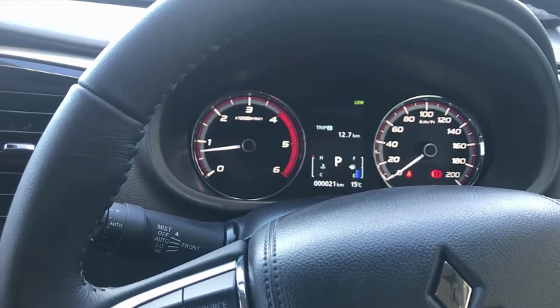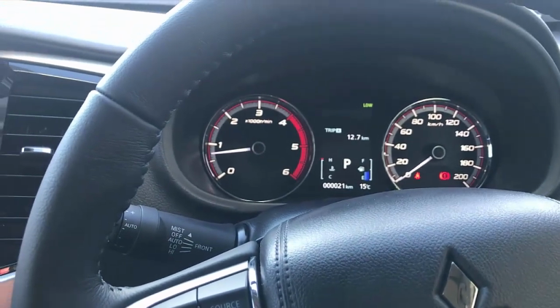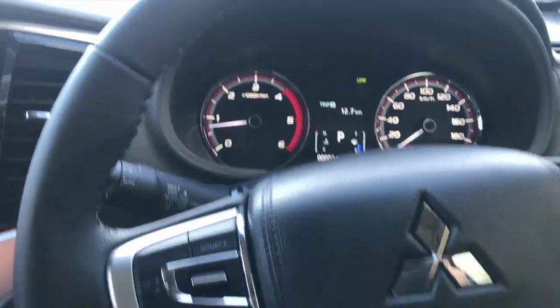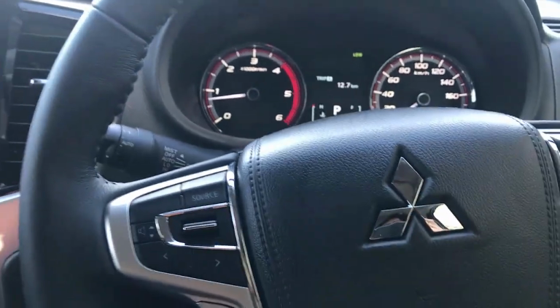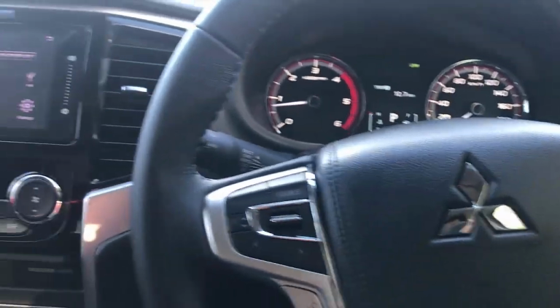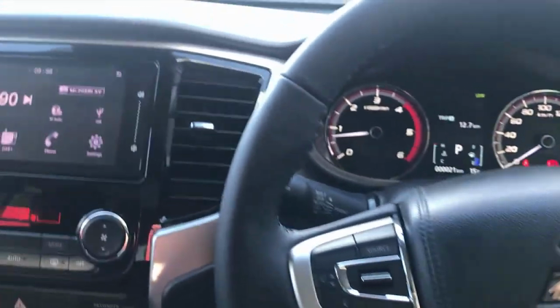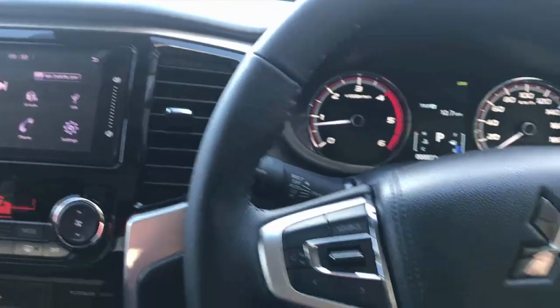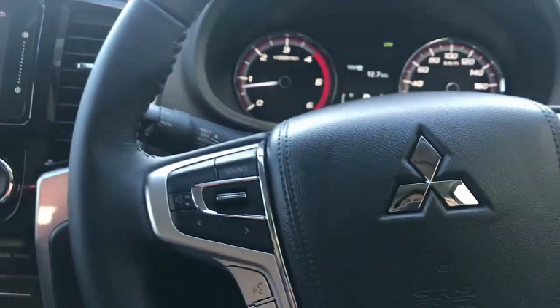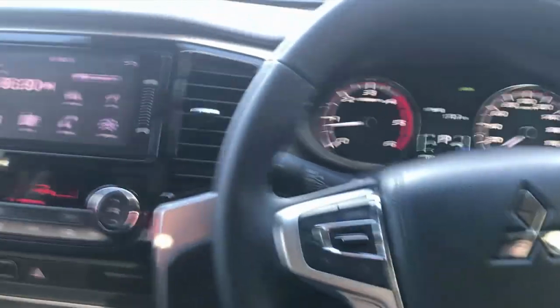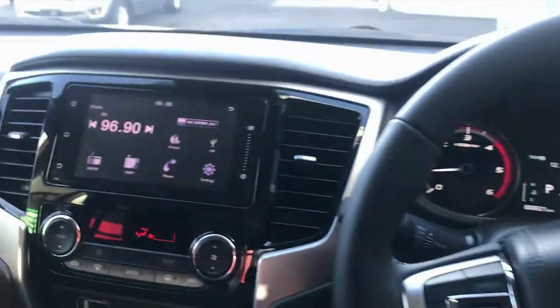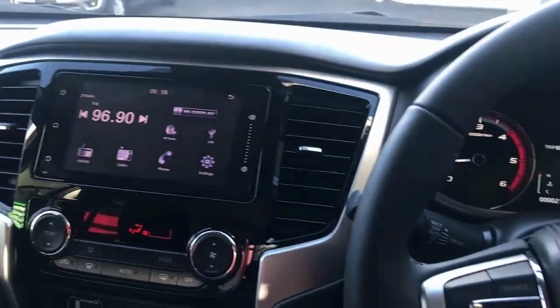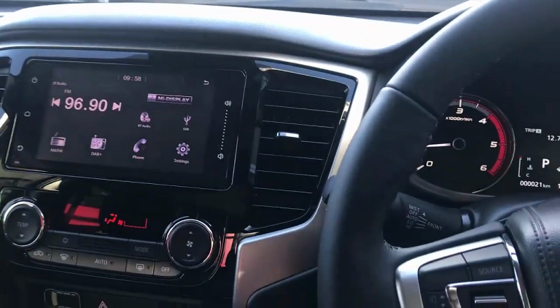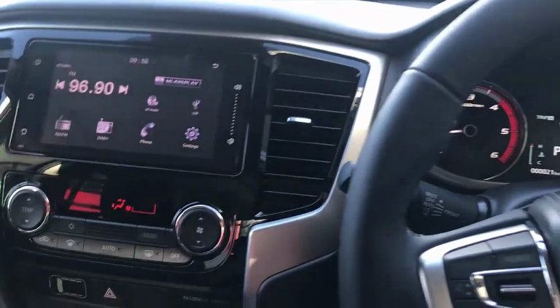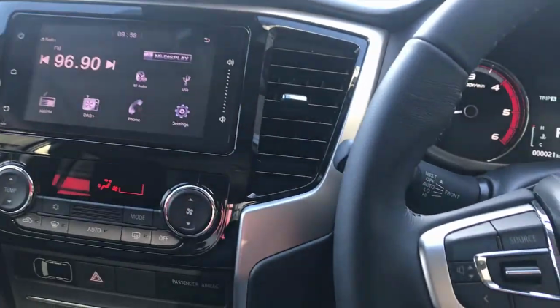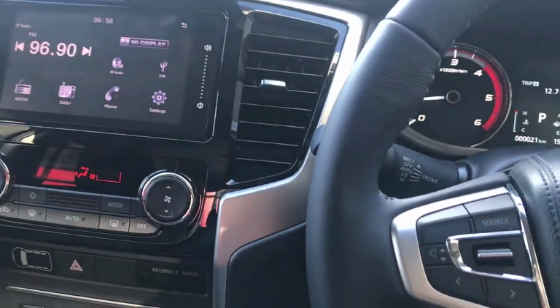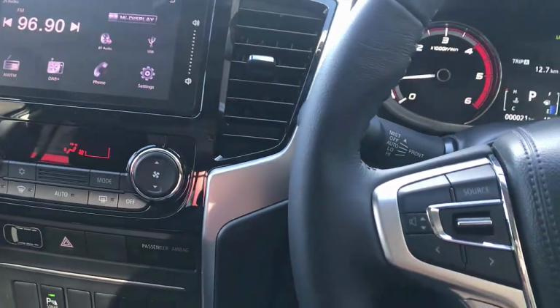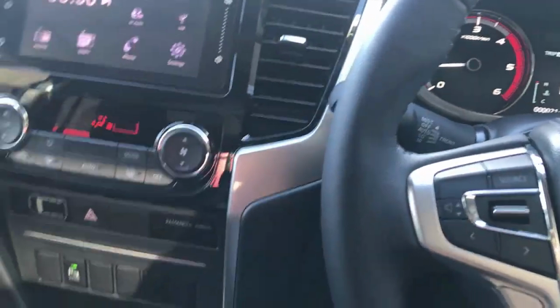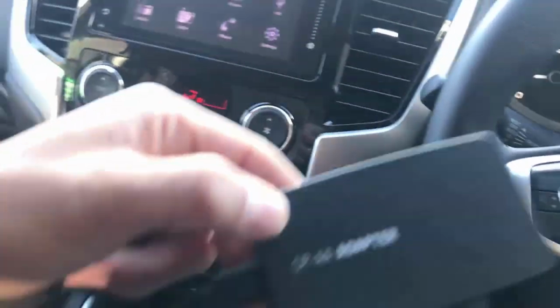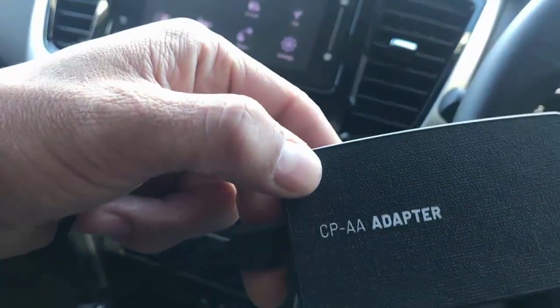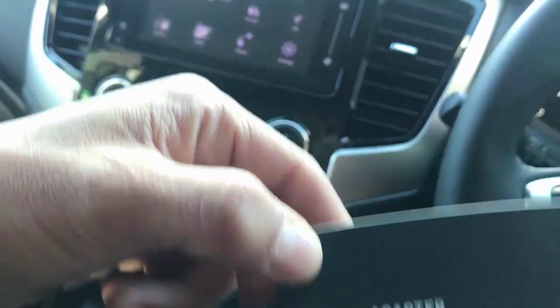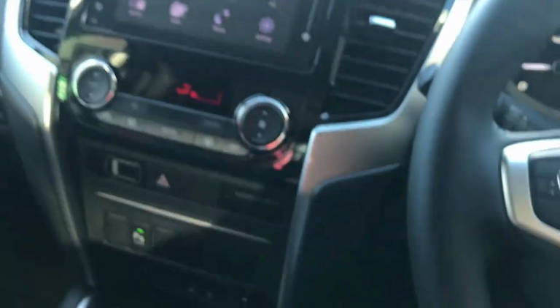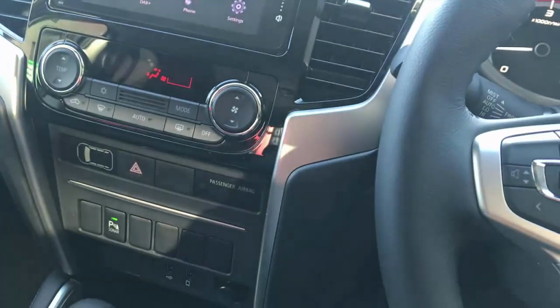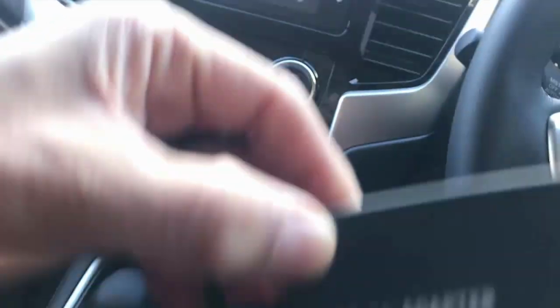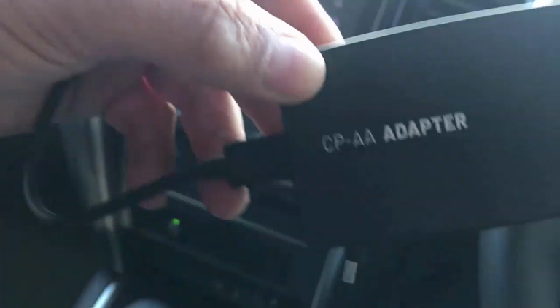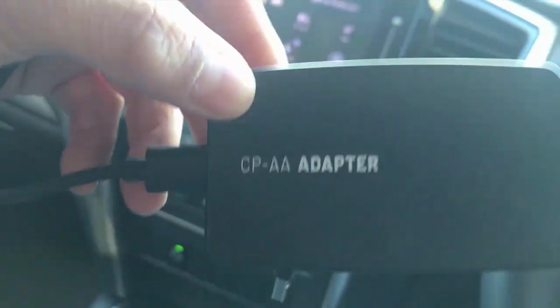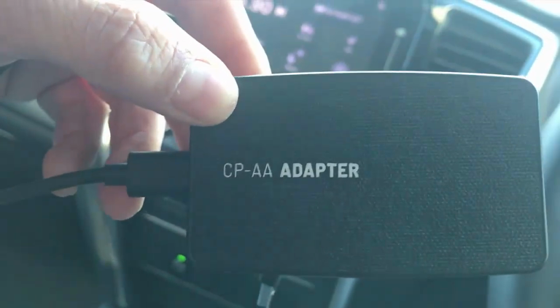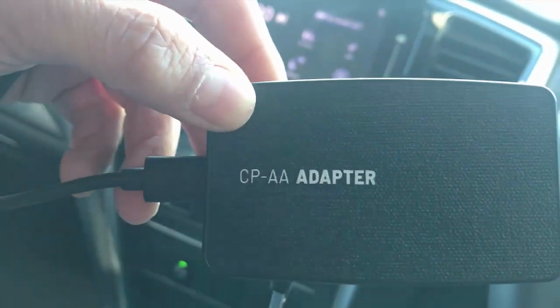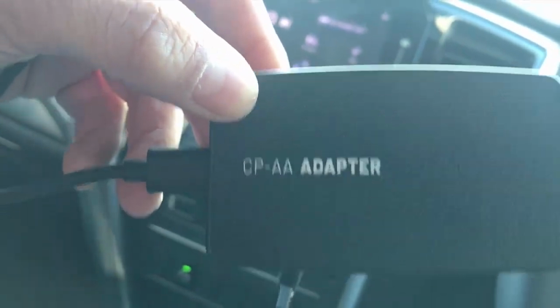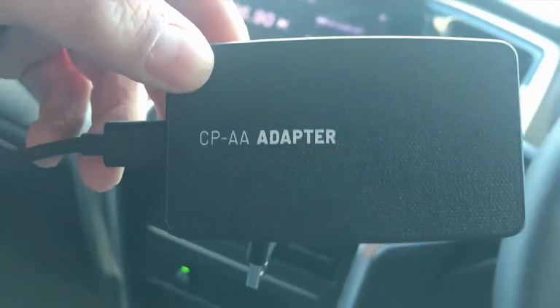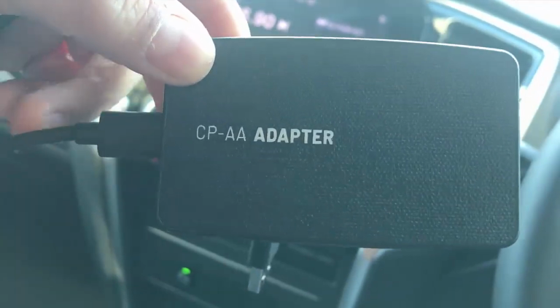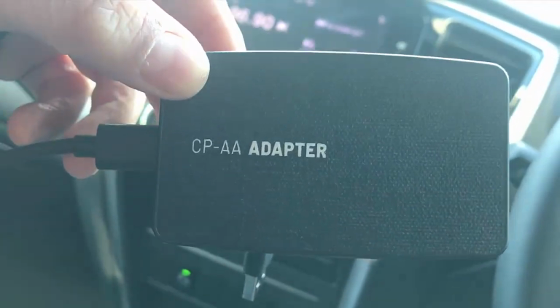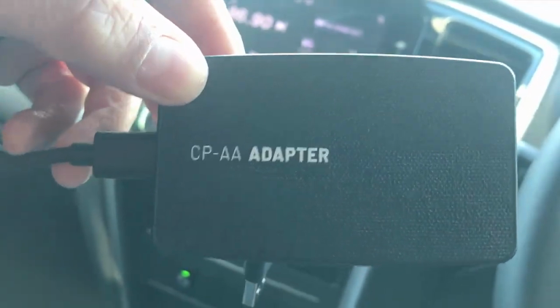Hi, this is David from SmartWorld. We are in a Mitsubishi Triton 2022 and we're going to test the CPAA wireless CarPlay wireless Android Auto adapter, the CPAA.